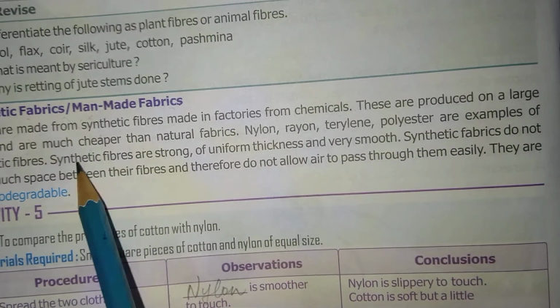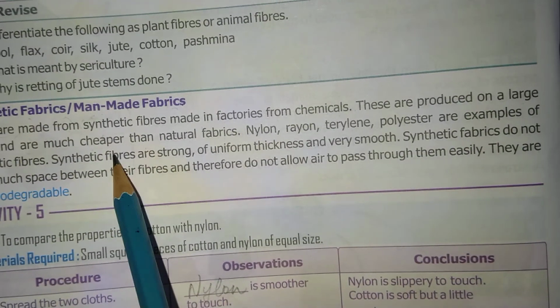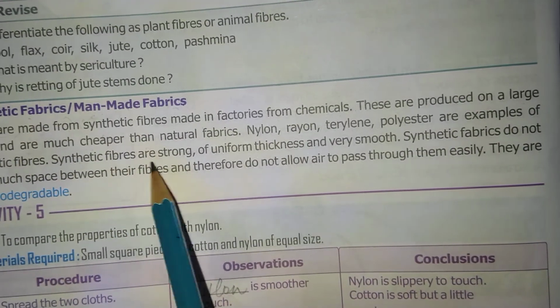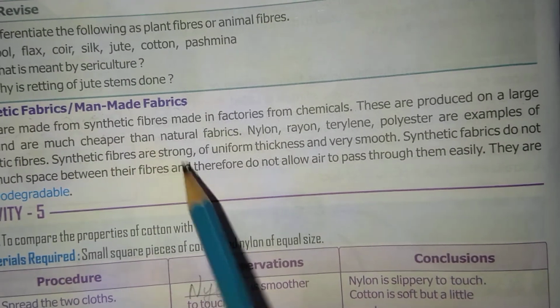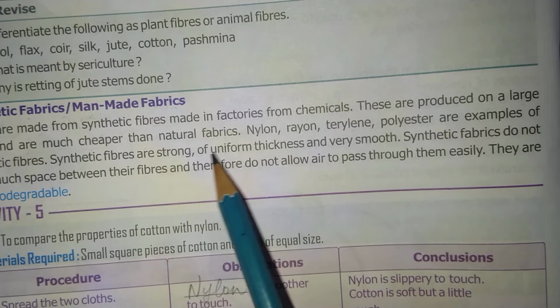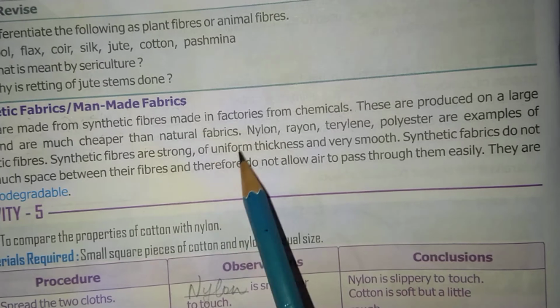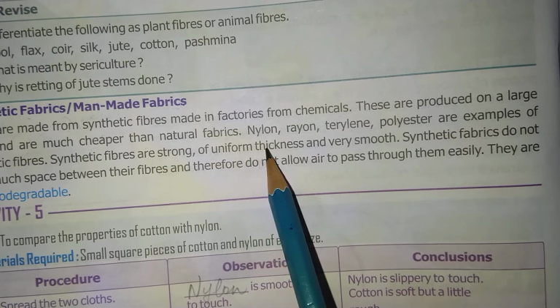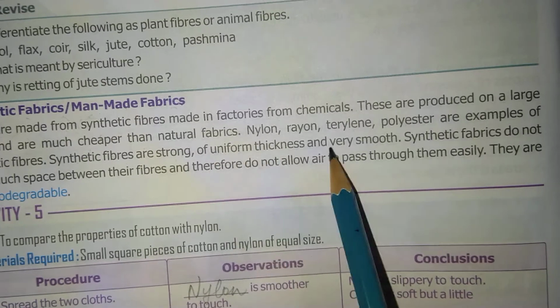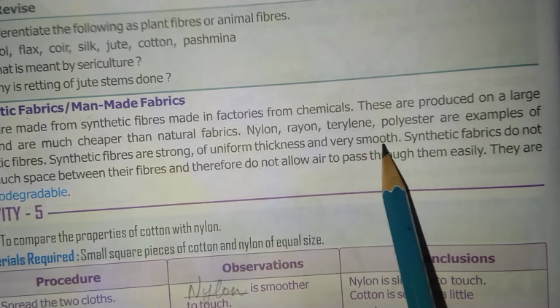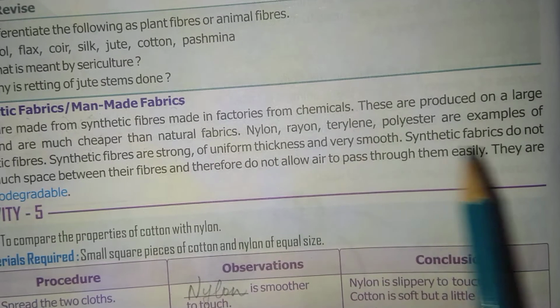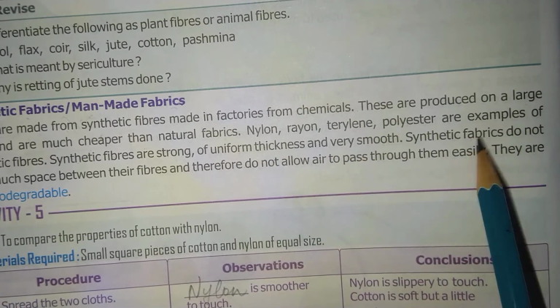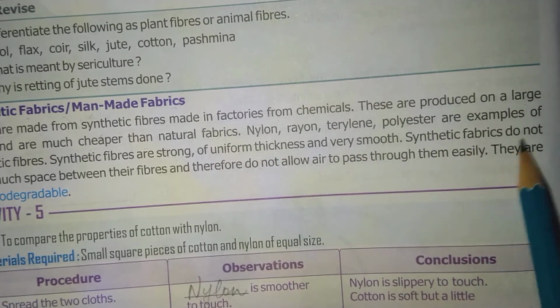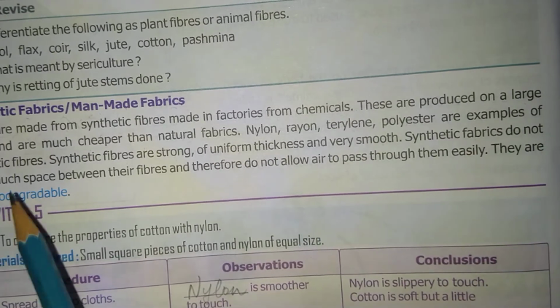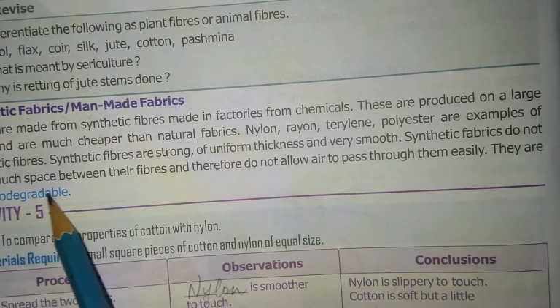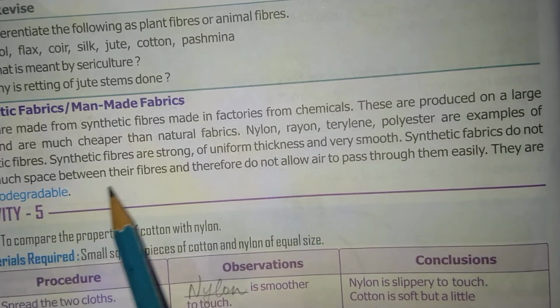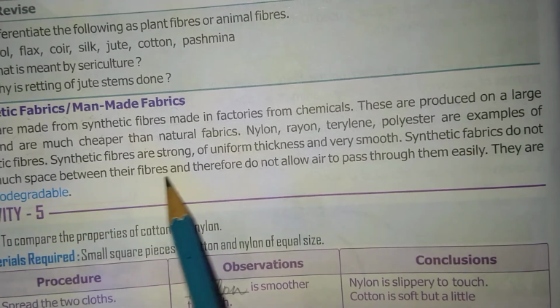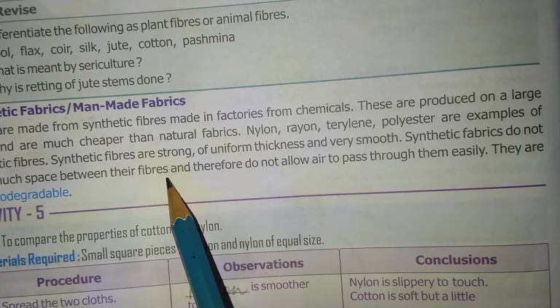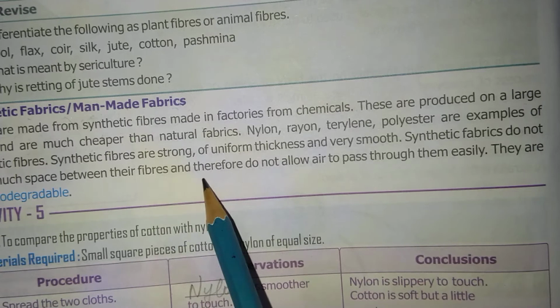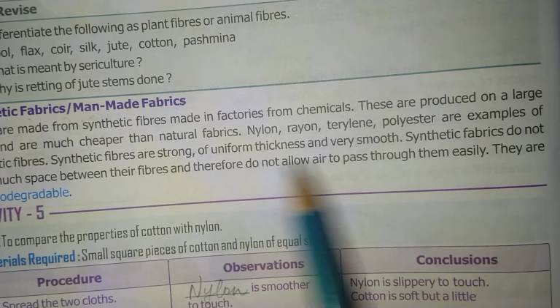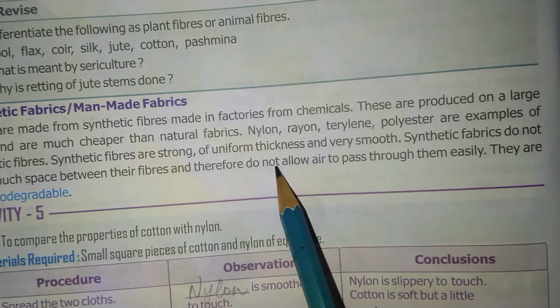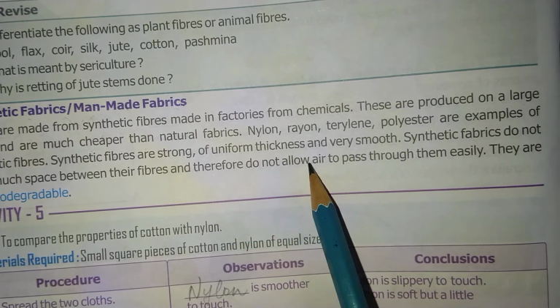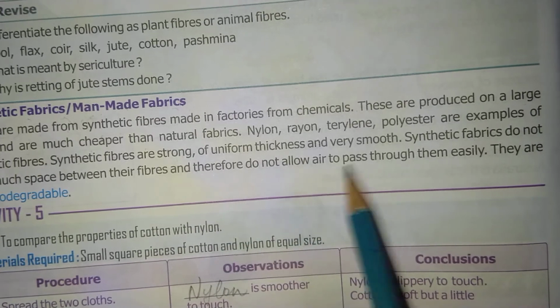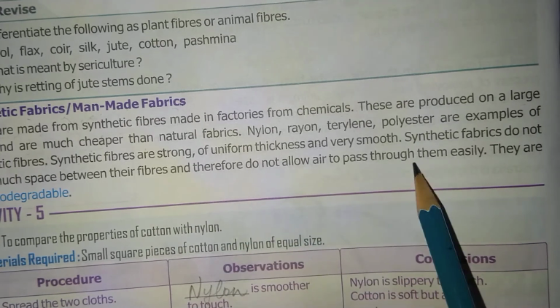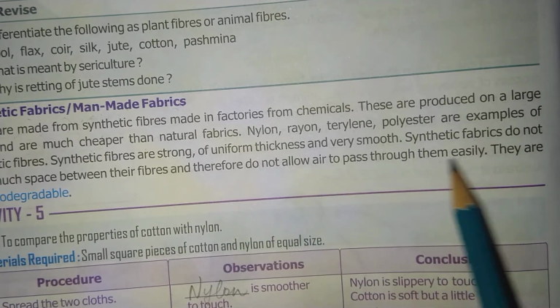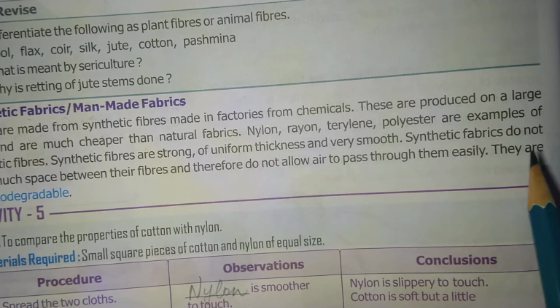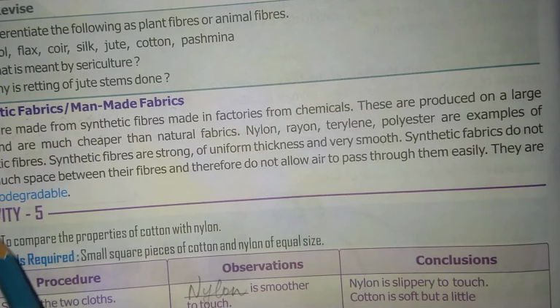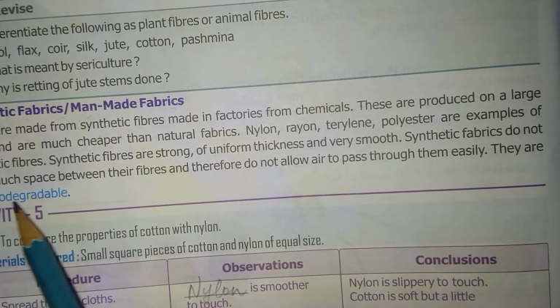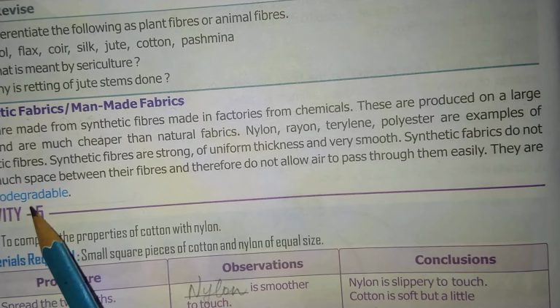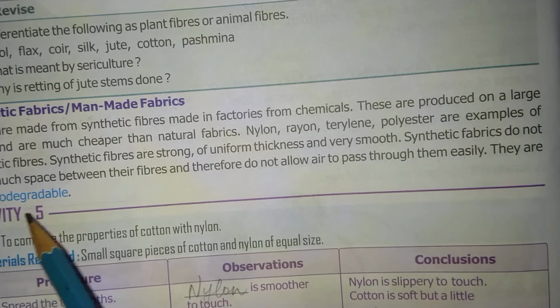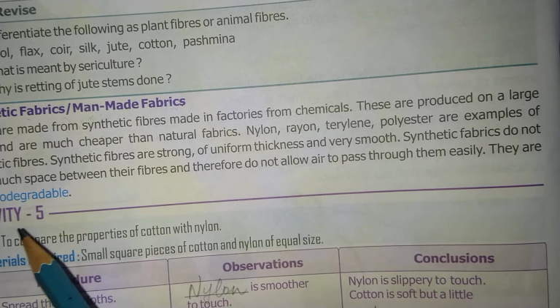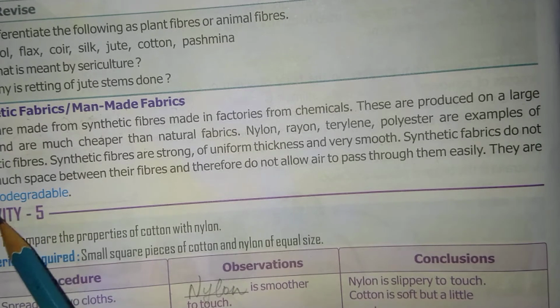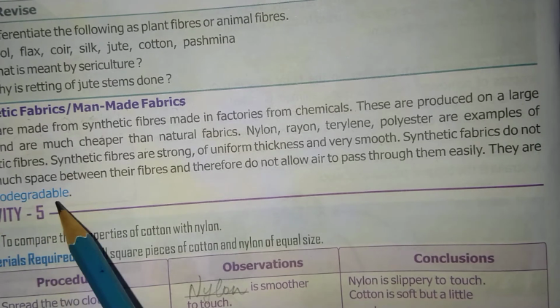Synthetic fibers are strong, of uniform thickness, and very smooth. Synthetic fabrics do not have much space between their fibers and therefore do not allow air to pass through them easily. They are non-biodegradable.